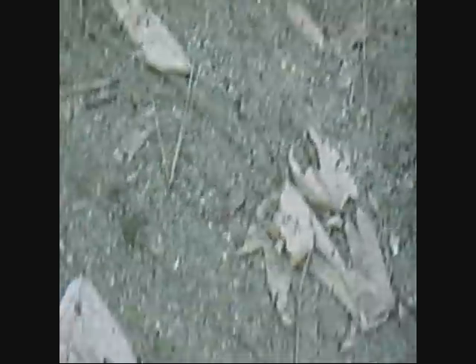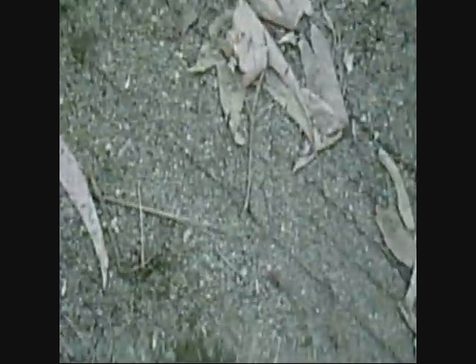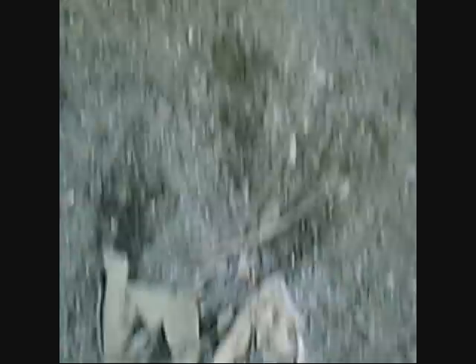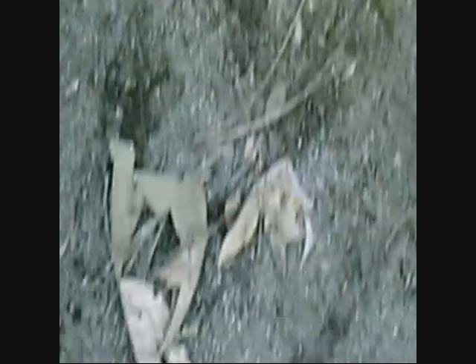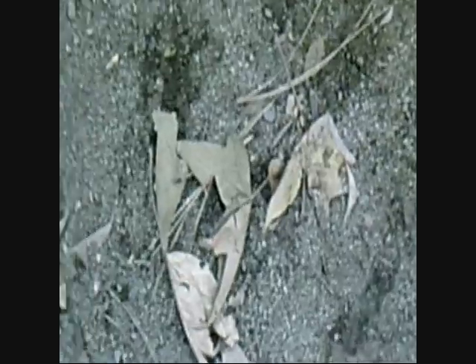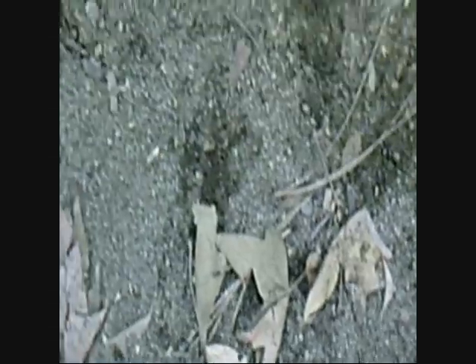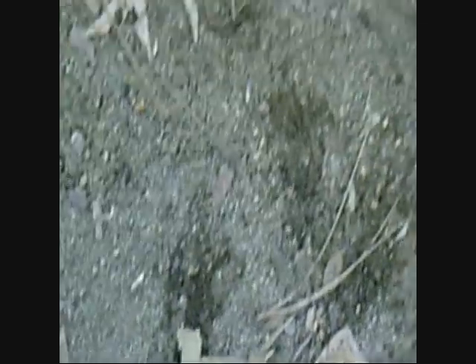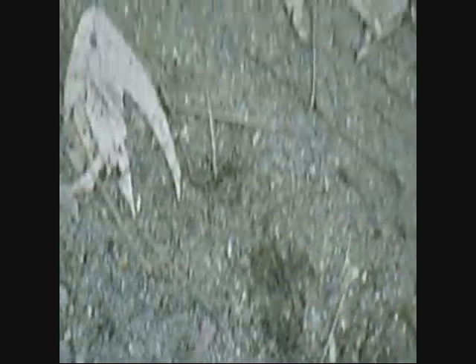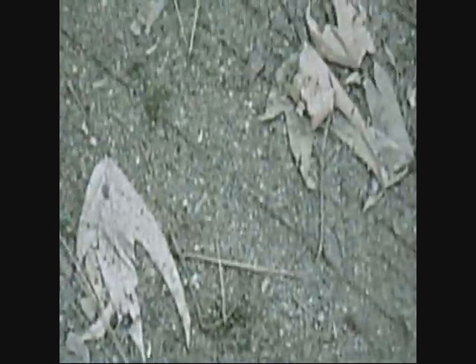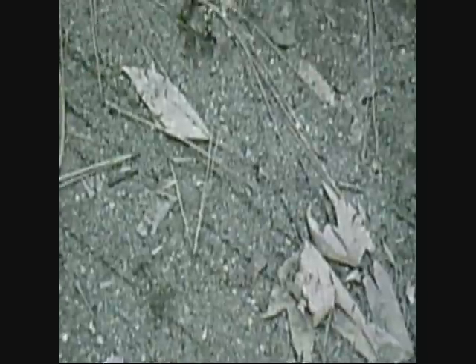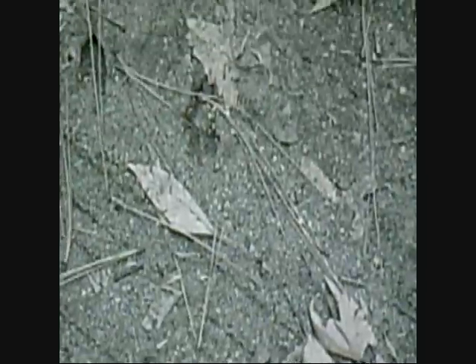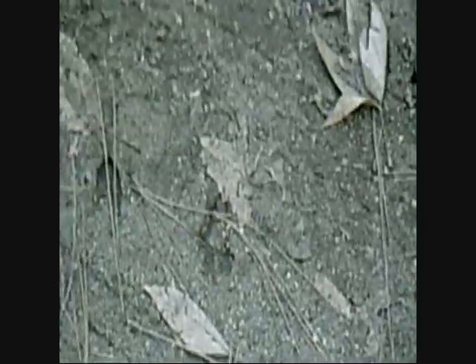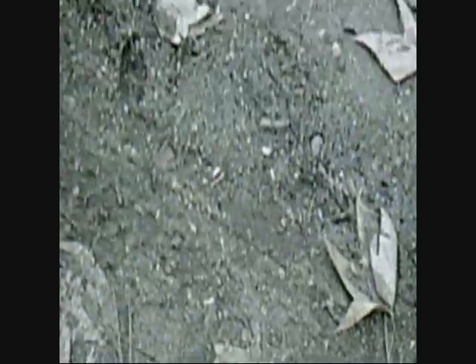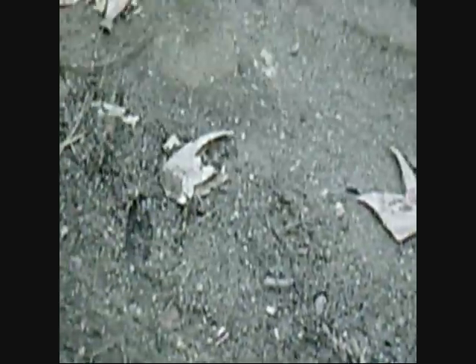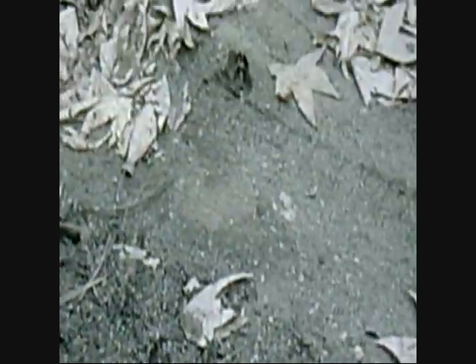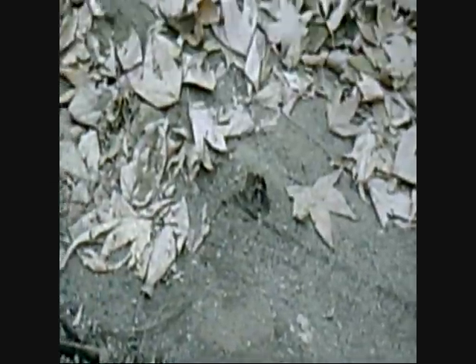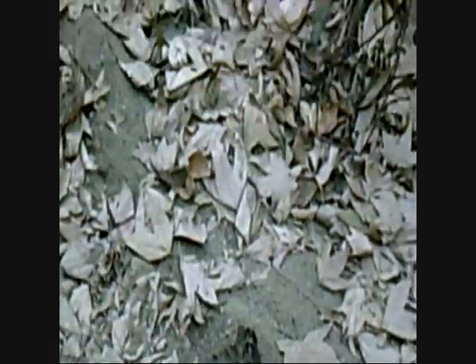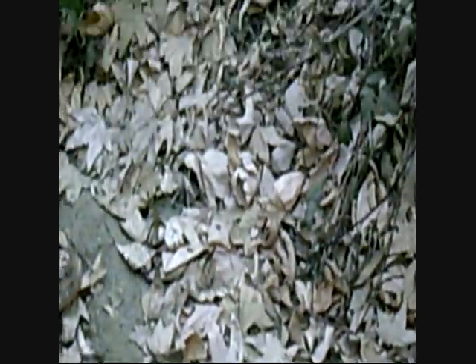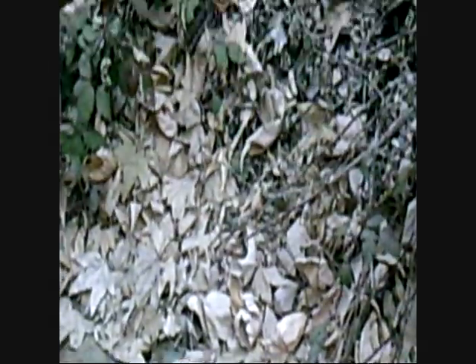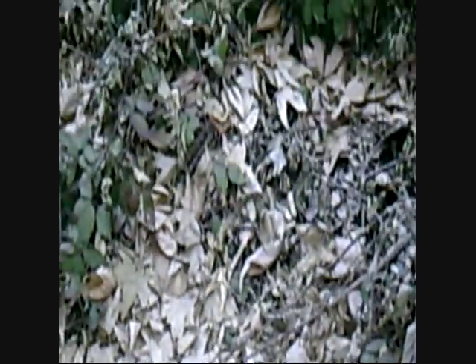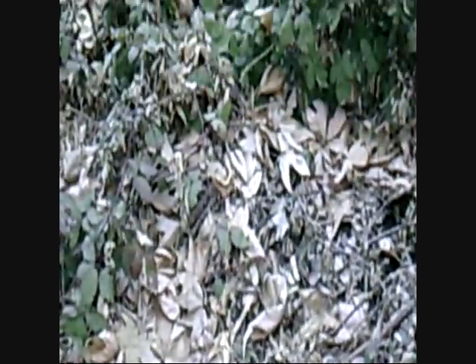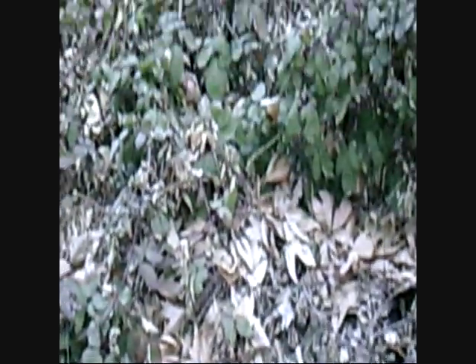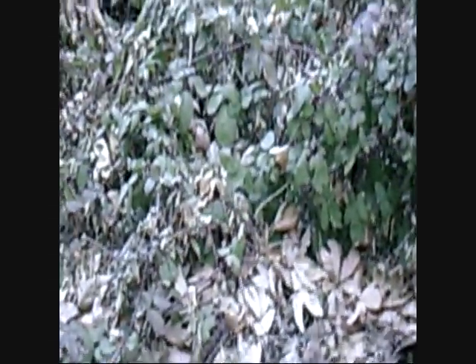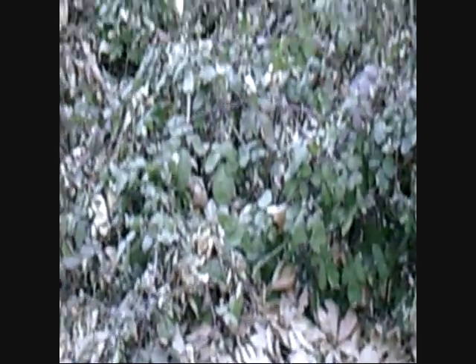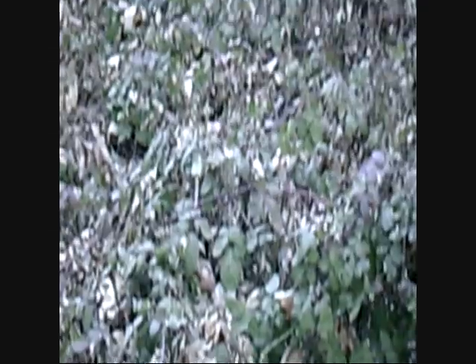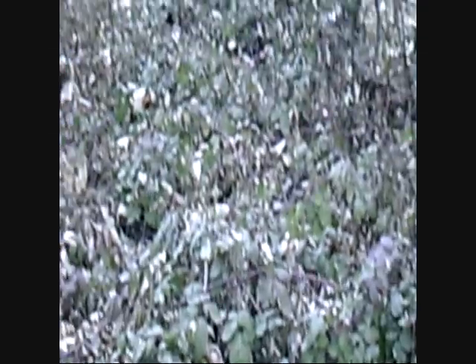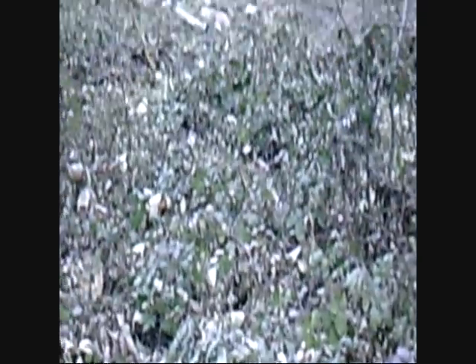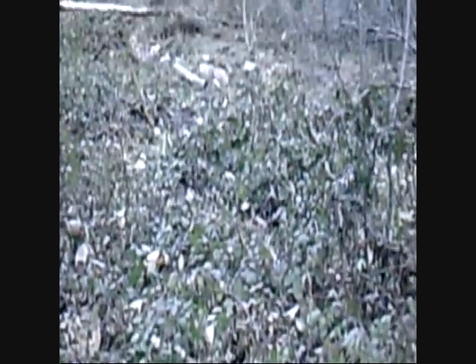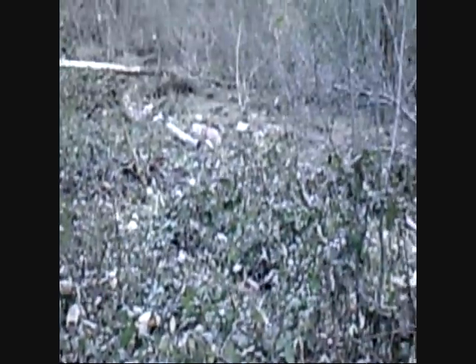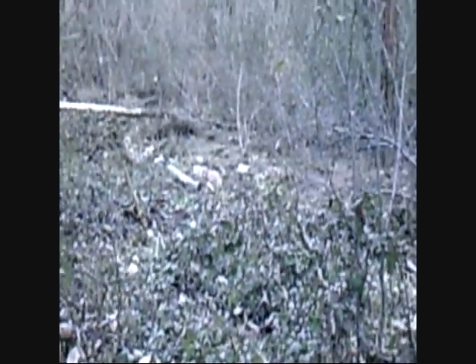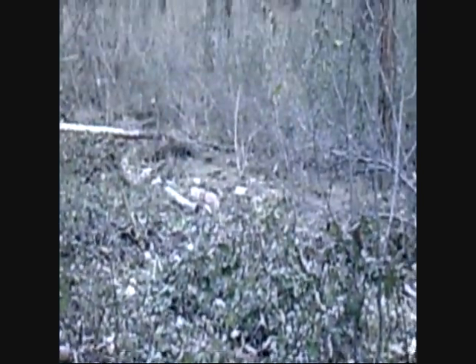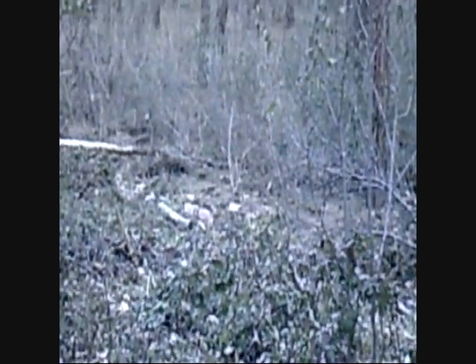Okay, it looks like the deer went basically that direction across the creek.